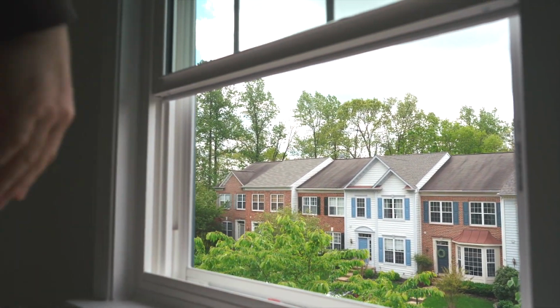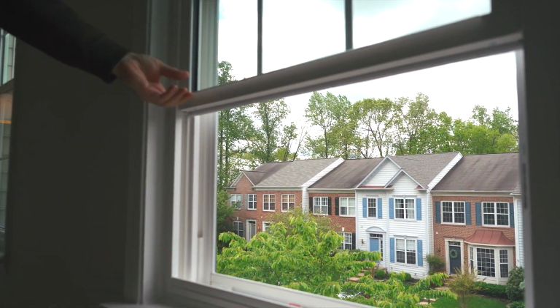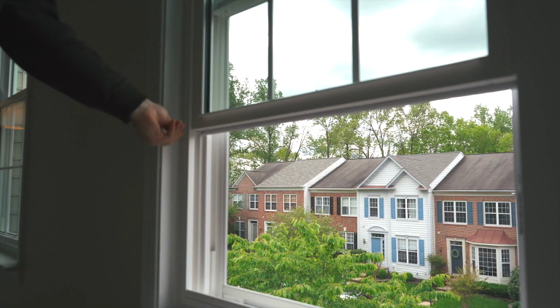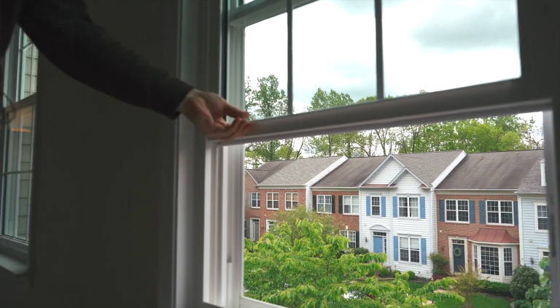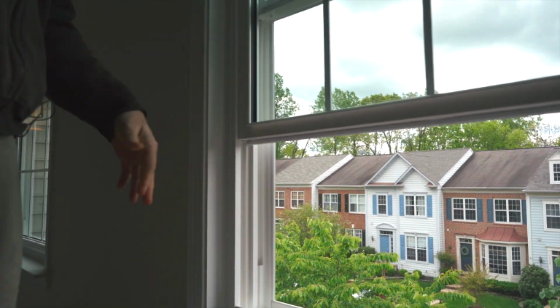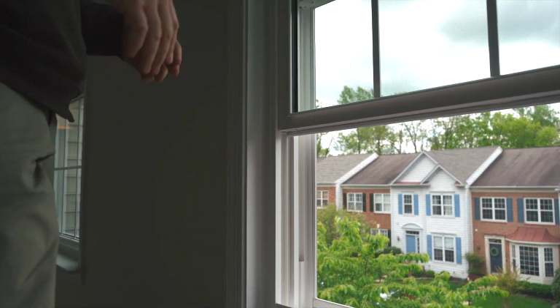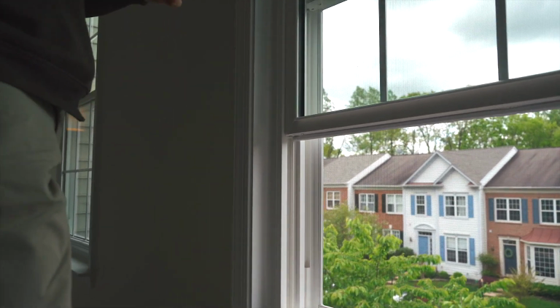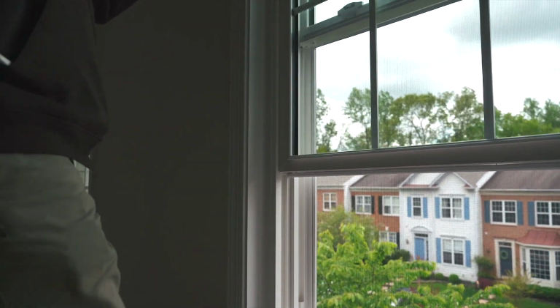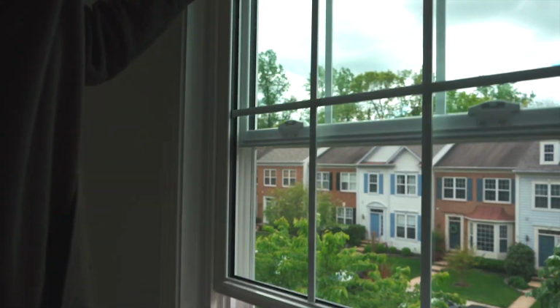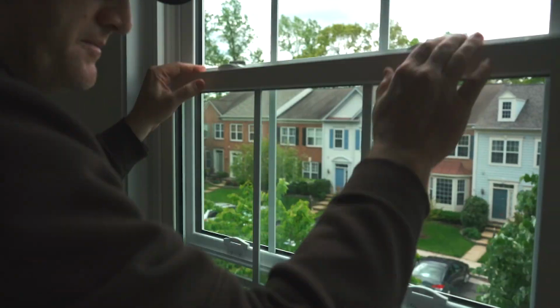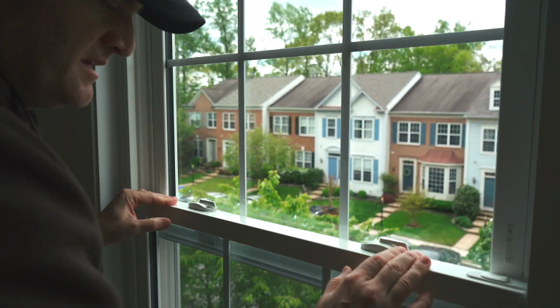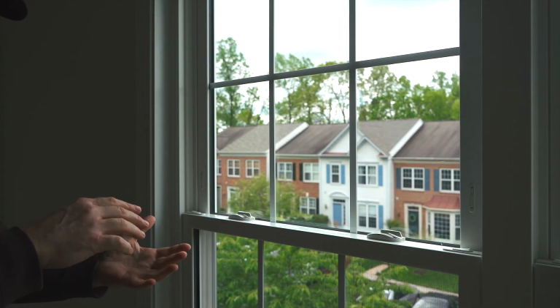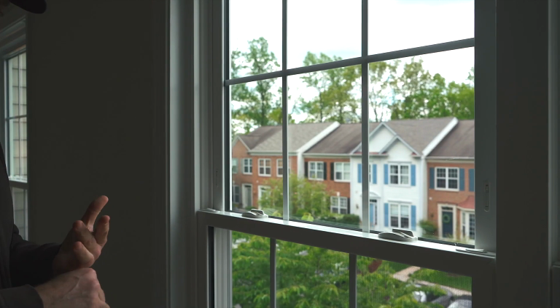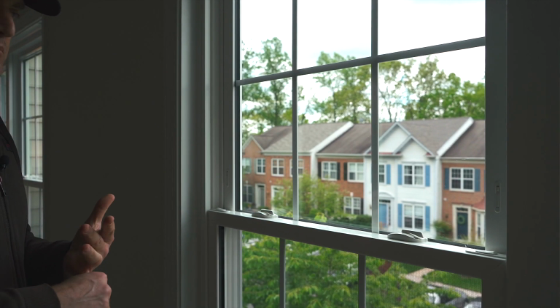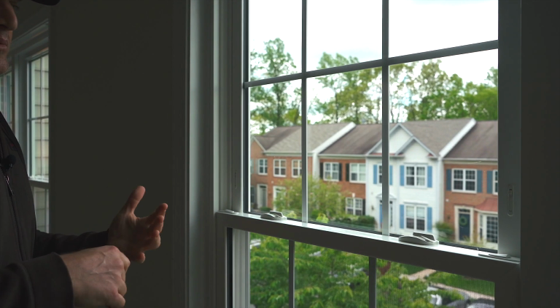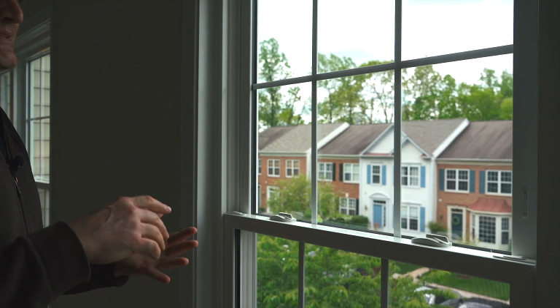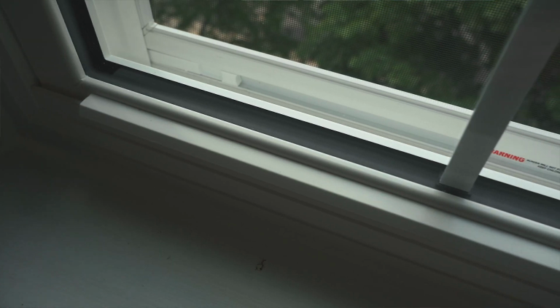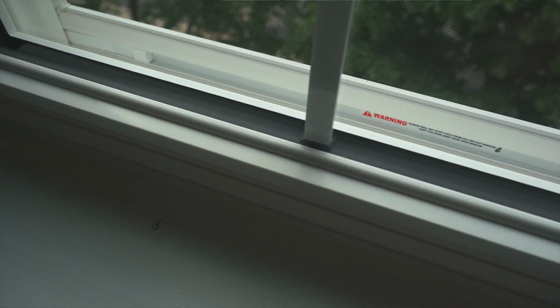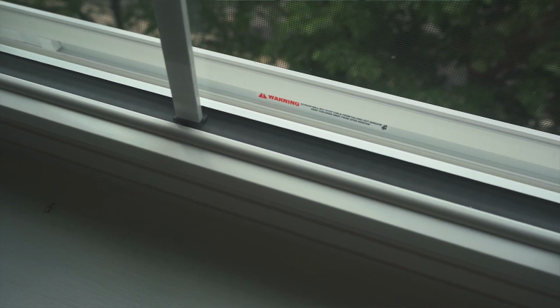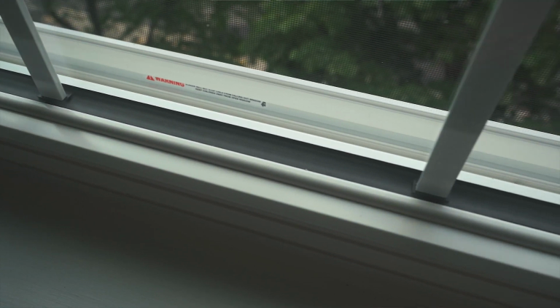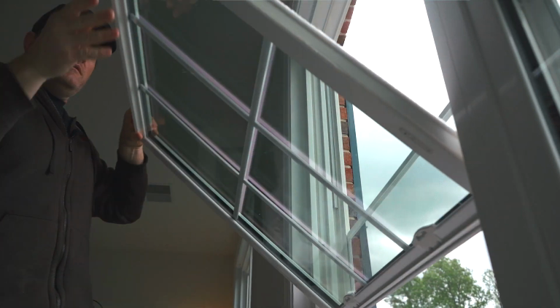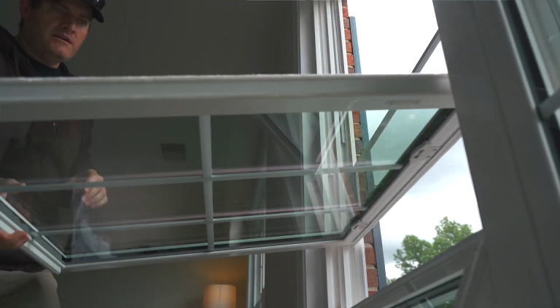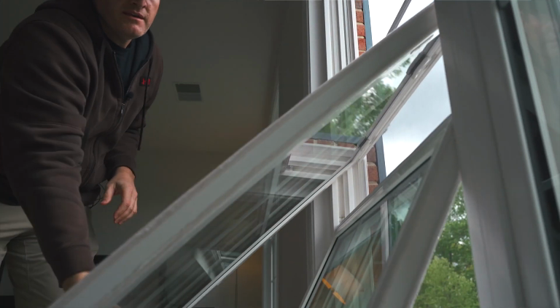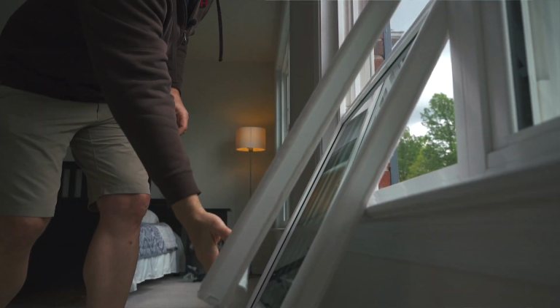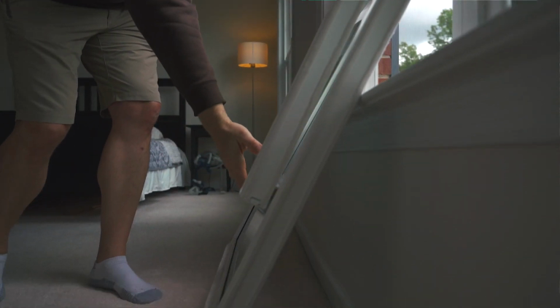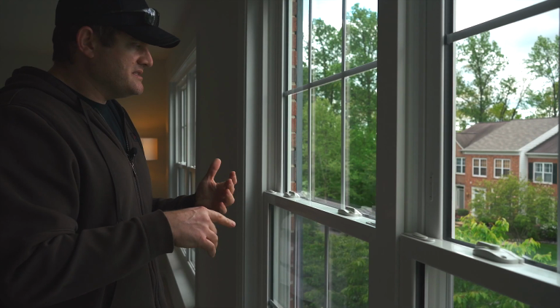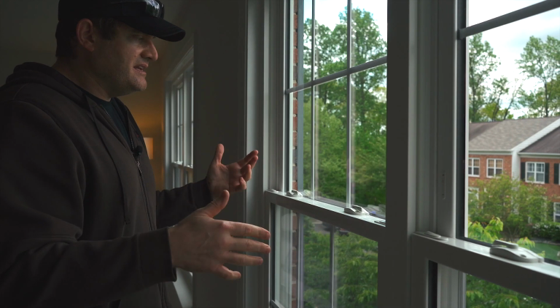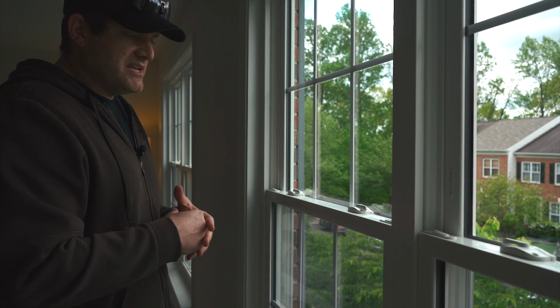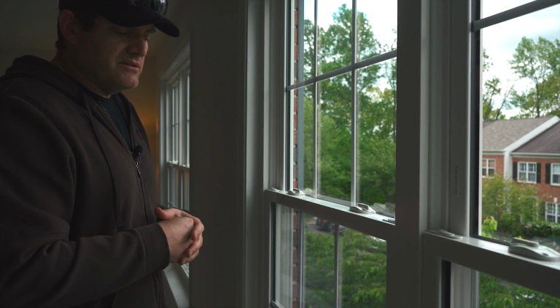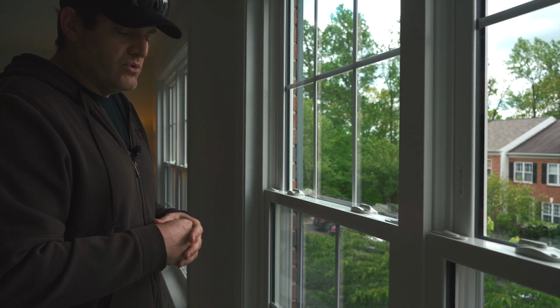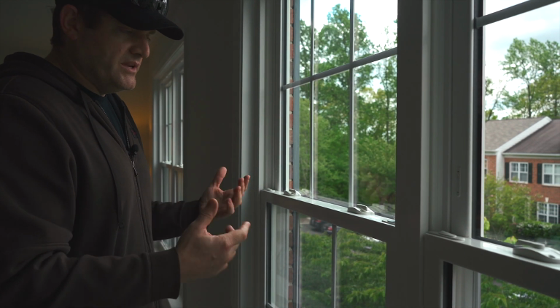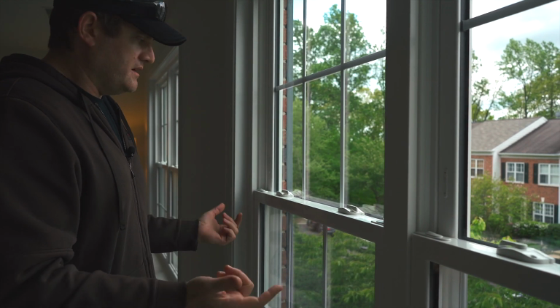Now from the standpoint of cleaning, here's what you're going to do. From a cleaning standpoint we want to use non-volatile organic chemicals — Windex, Durtex, any of the standard normal window cleaning products.